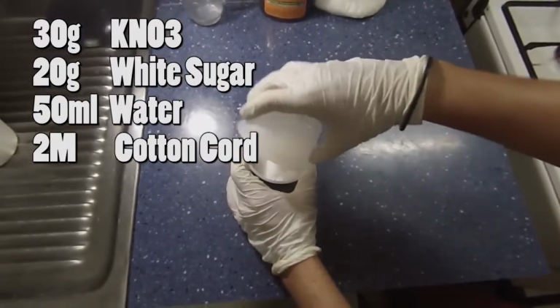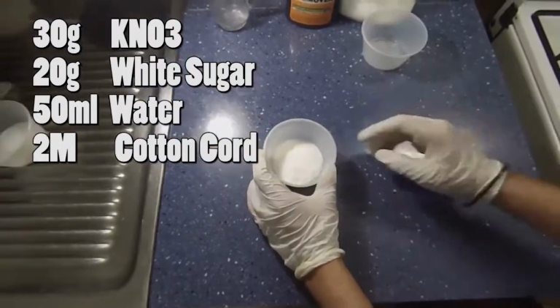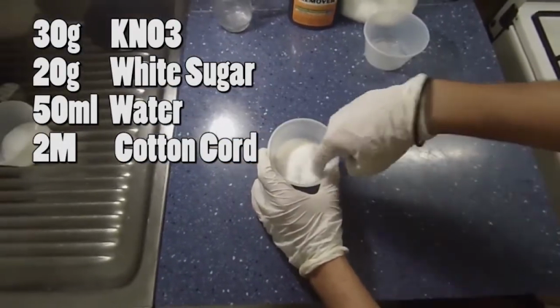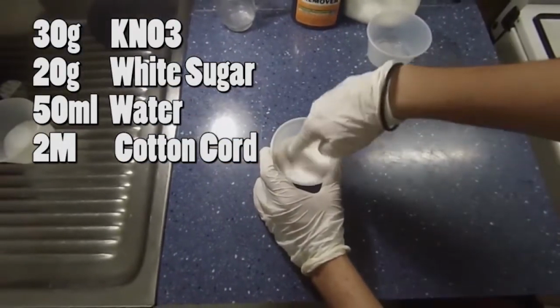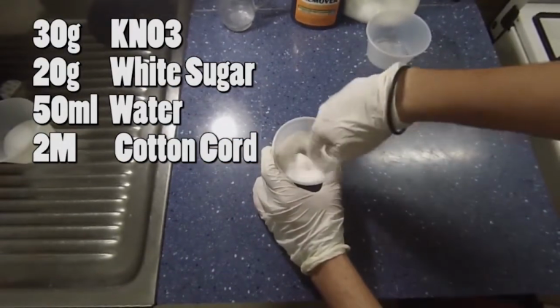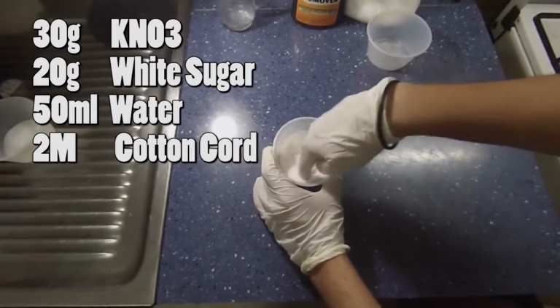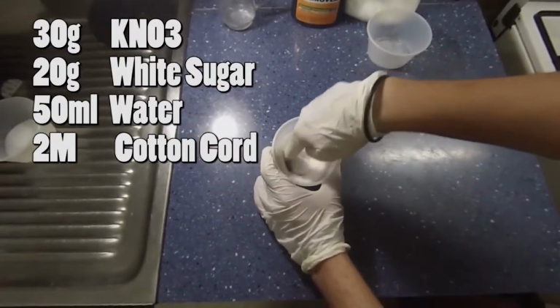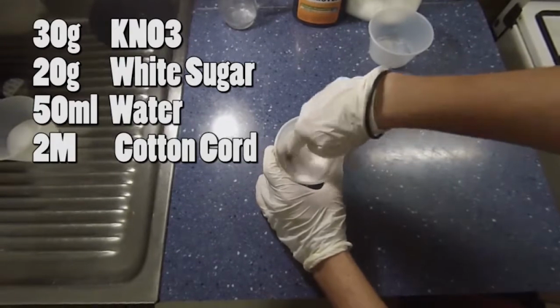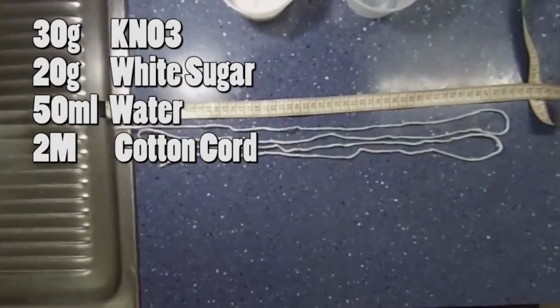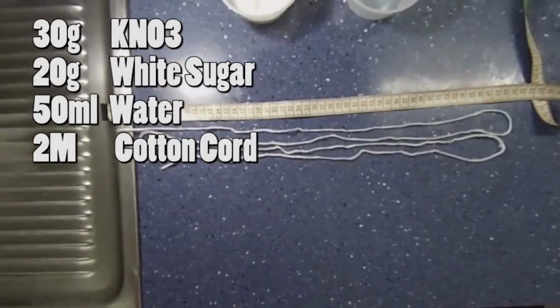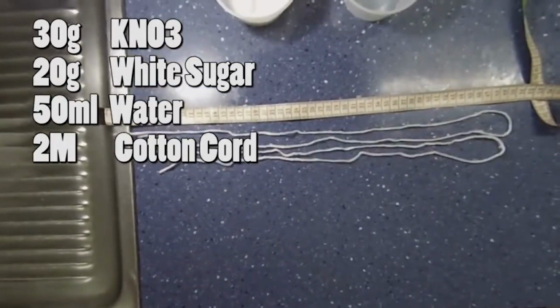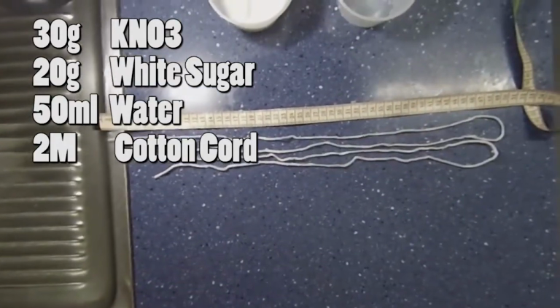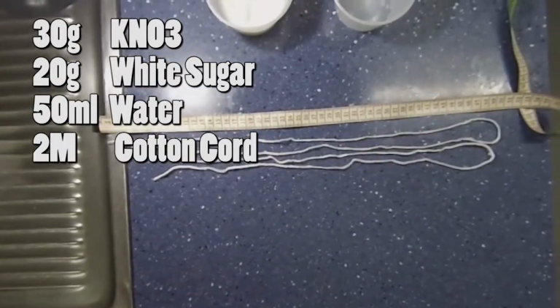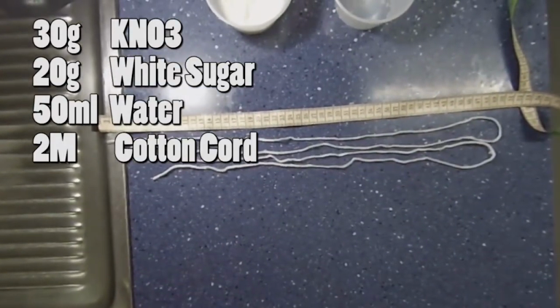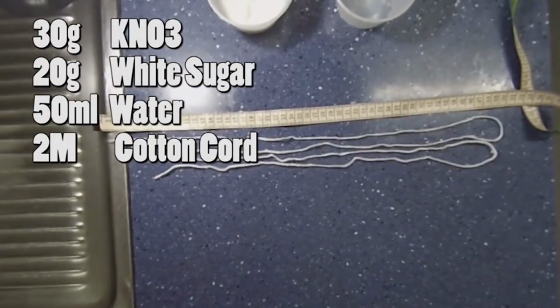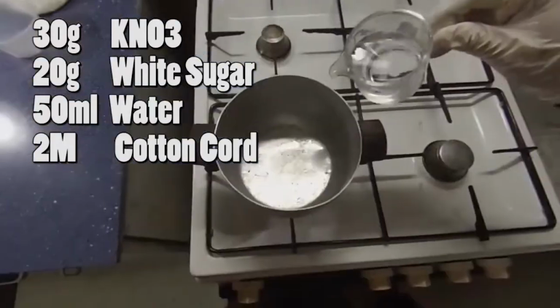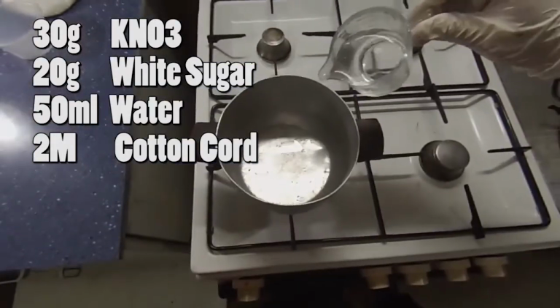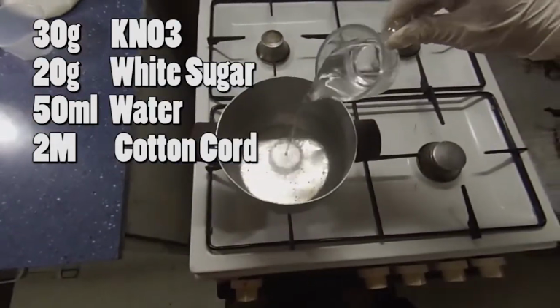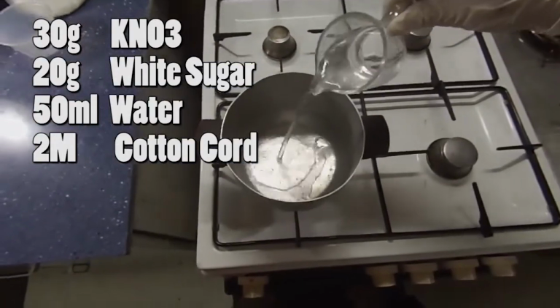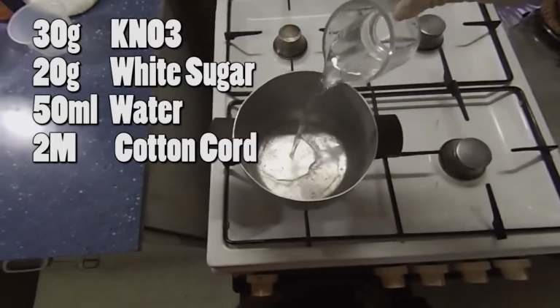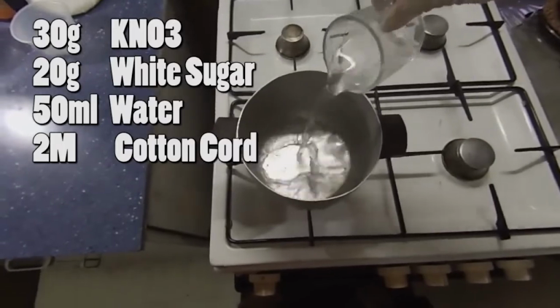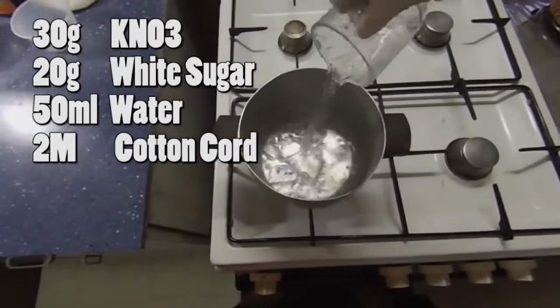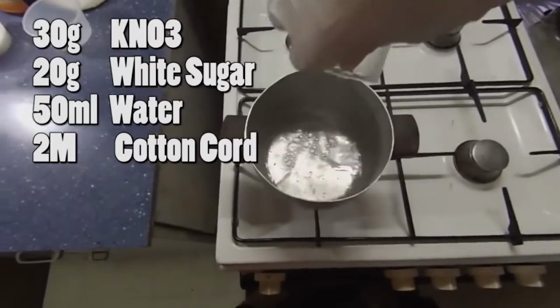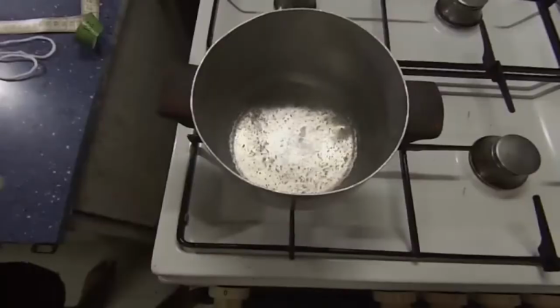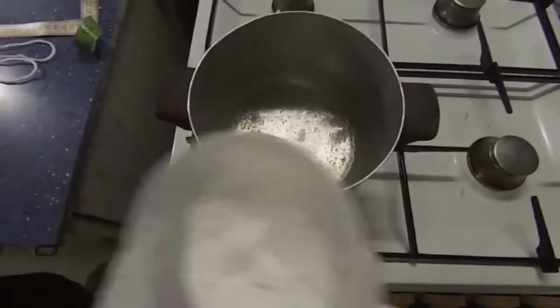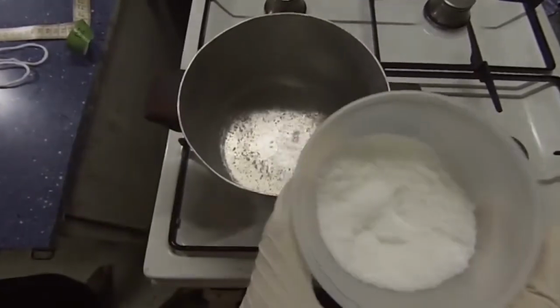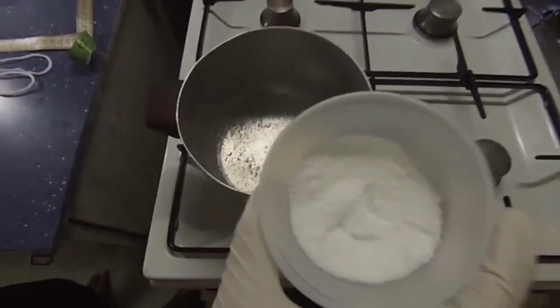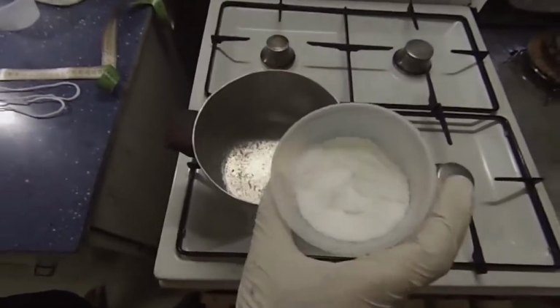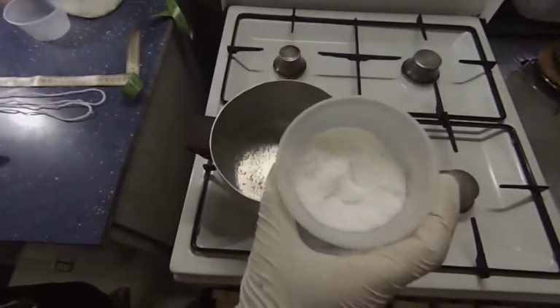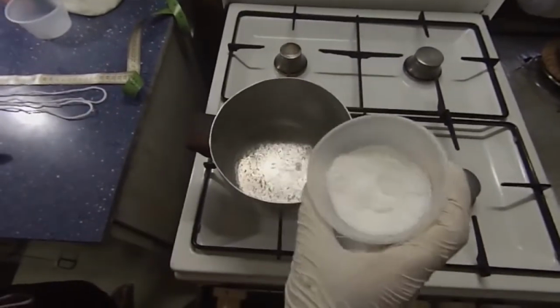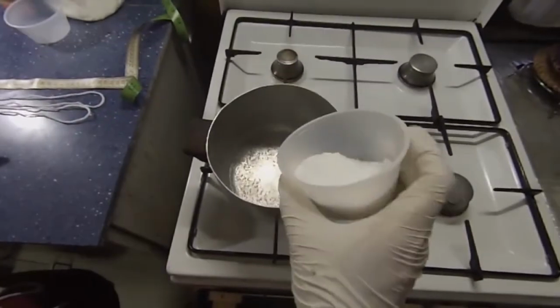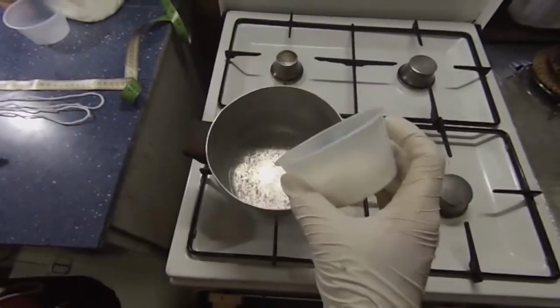We're also gonna need two meters of cotton cord and 50 milliliters of some water. In a preheated pan, once the water starts boiling, place the mix into the pot.